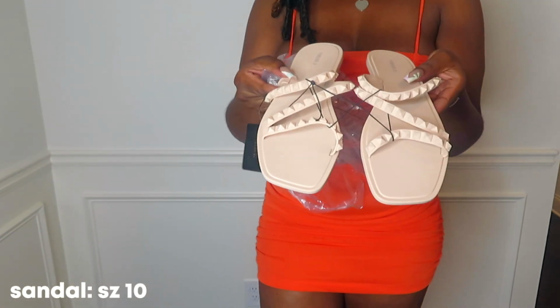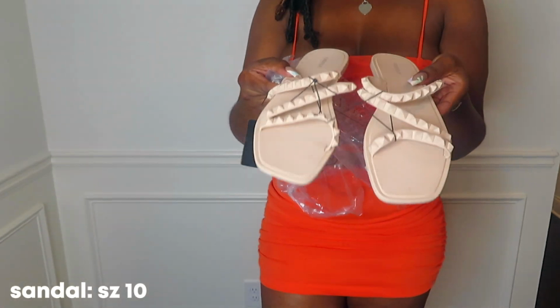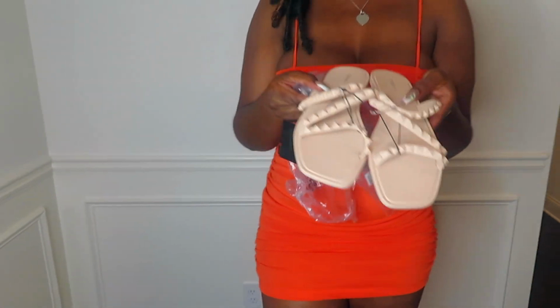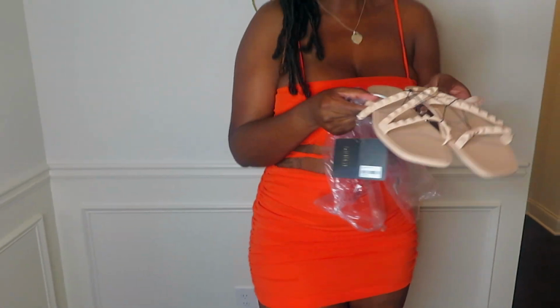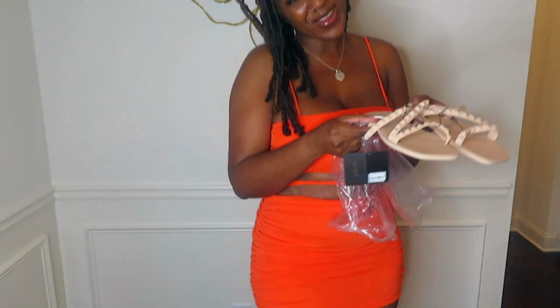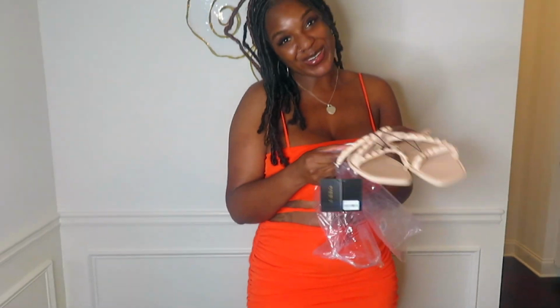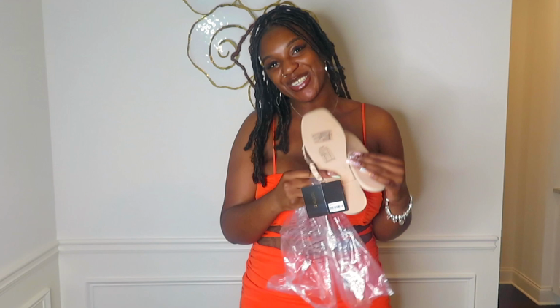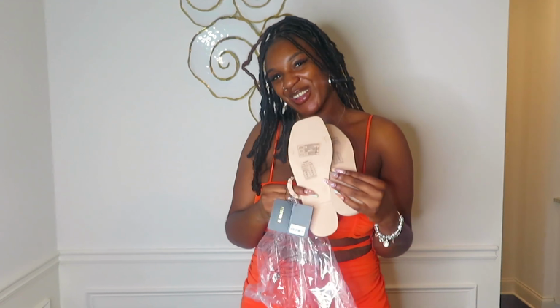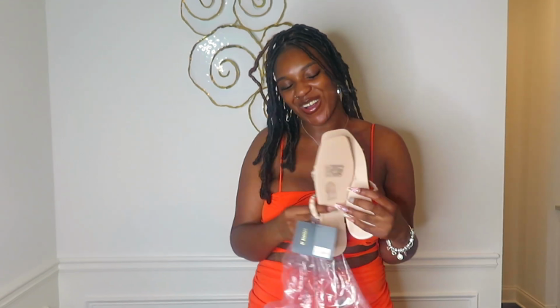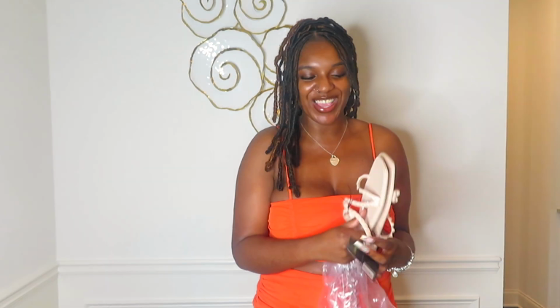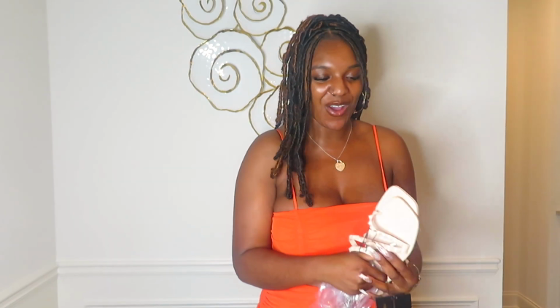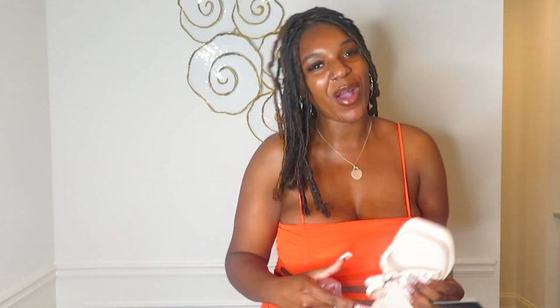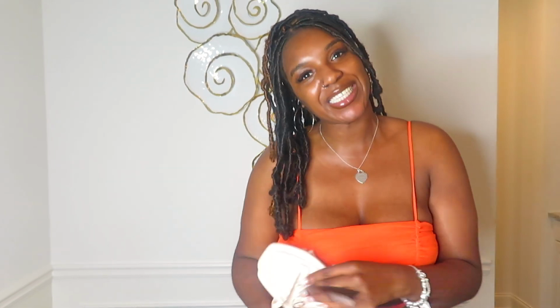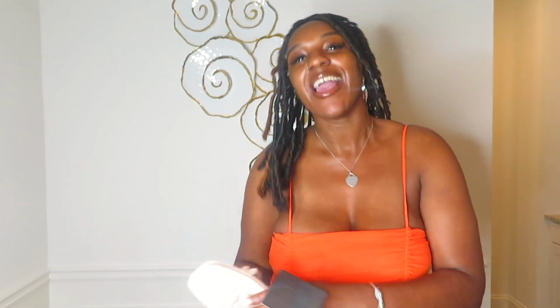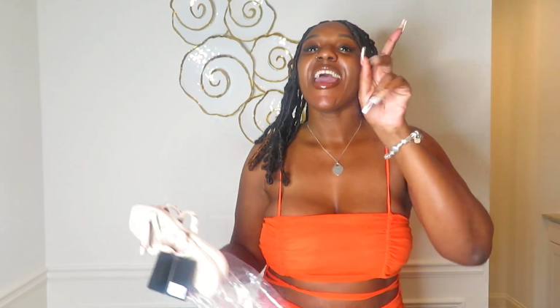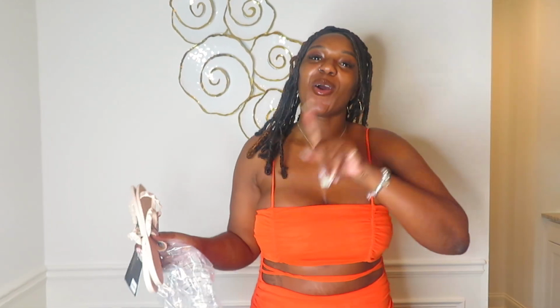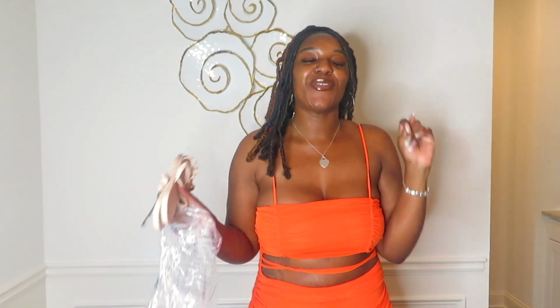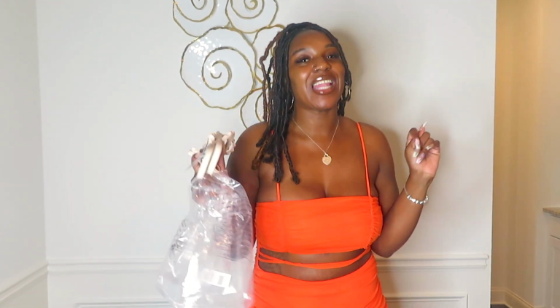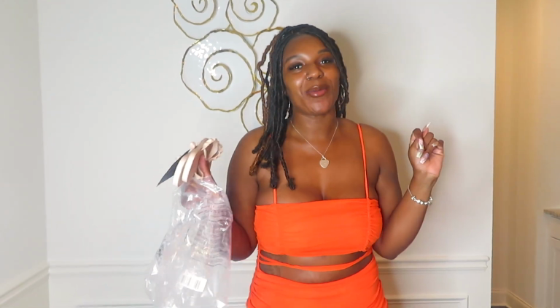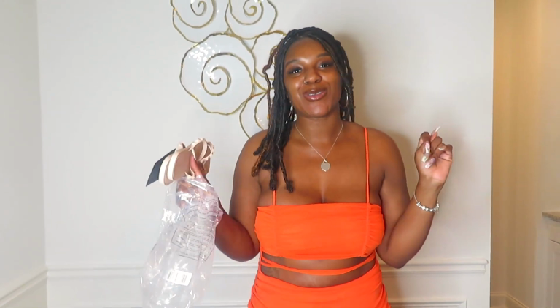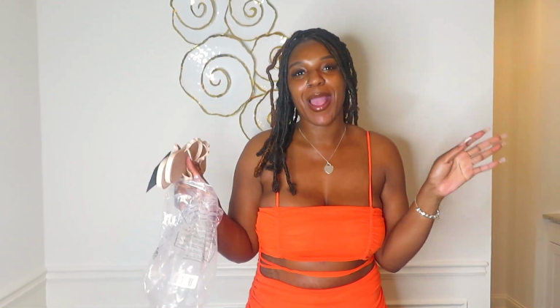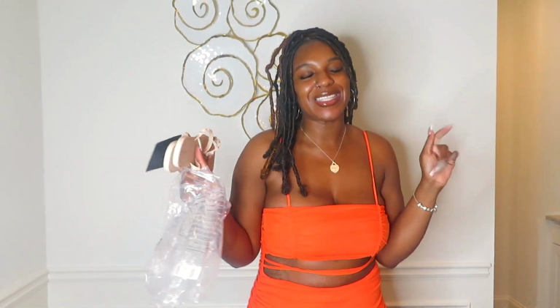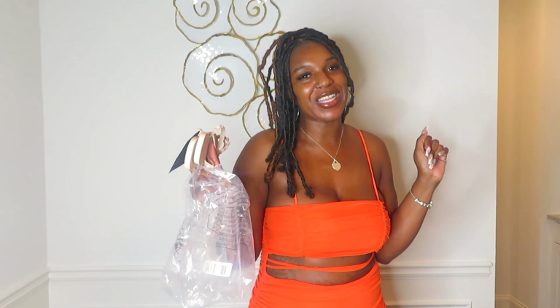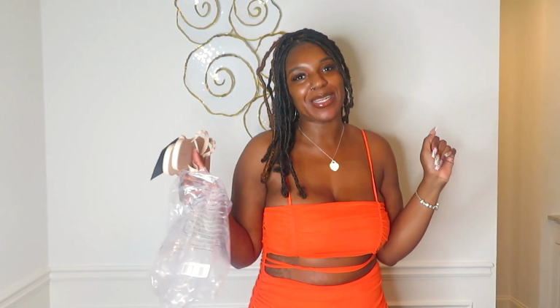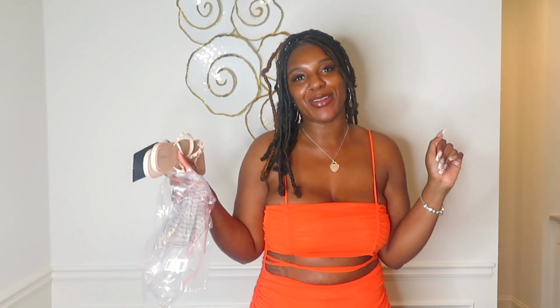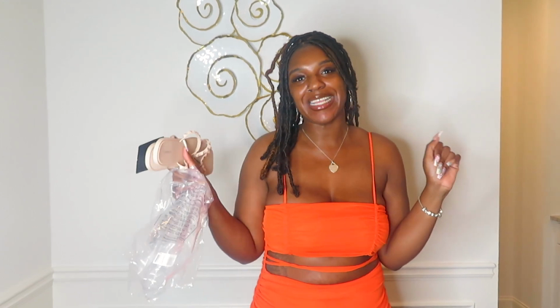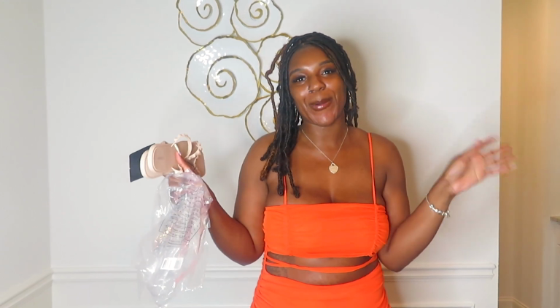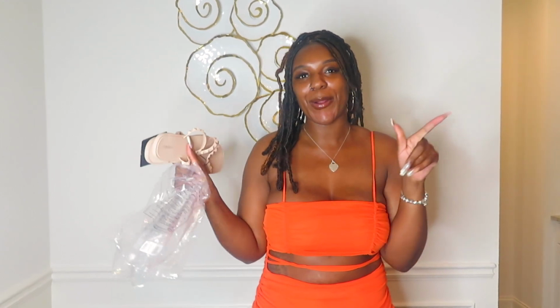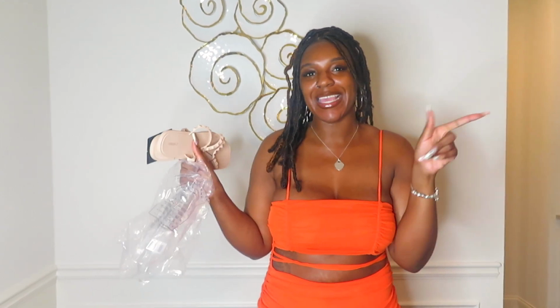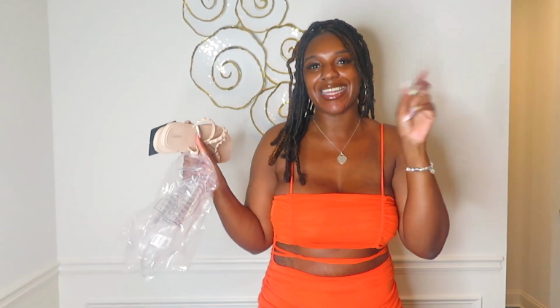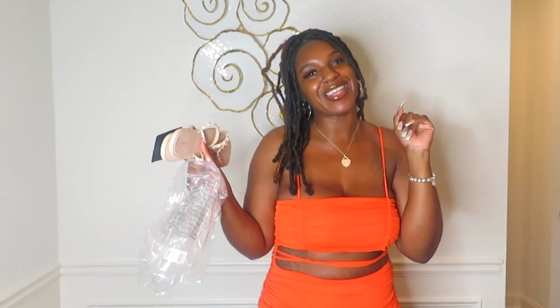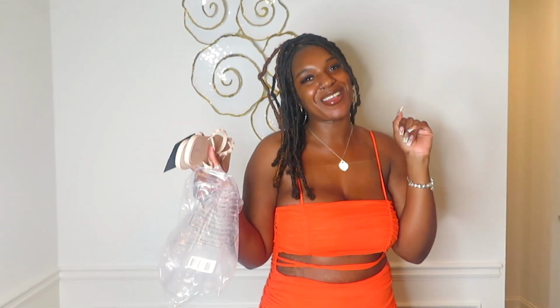That concludes my Forever 21 try-on haul. Thank you all for watching — as always, don't forget to like, comment, and subscribe. Until next time!